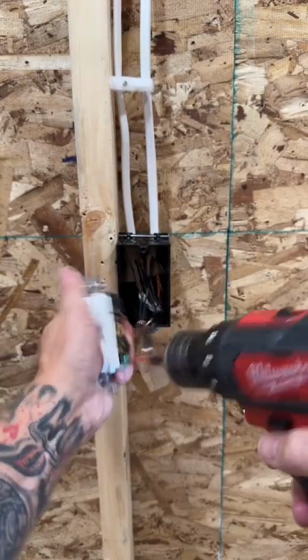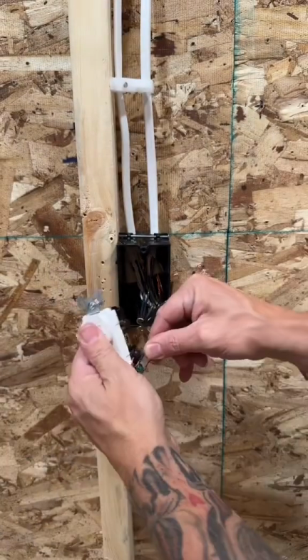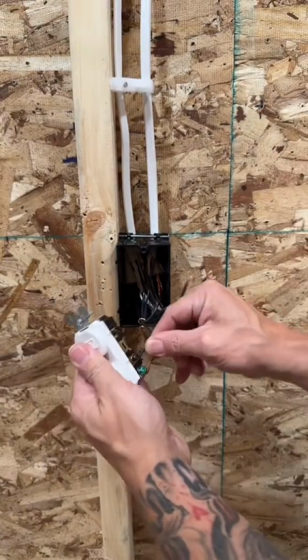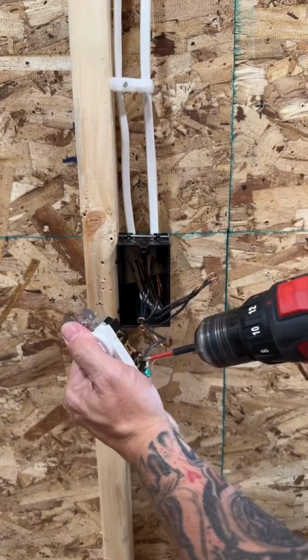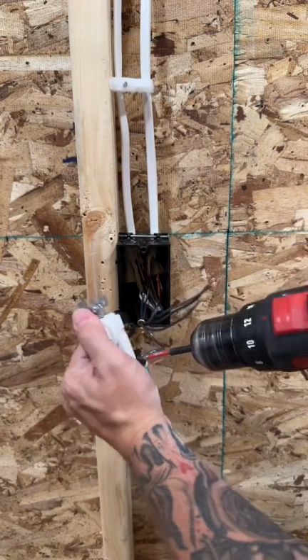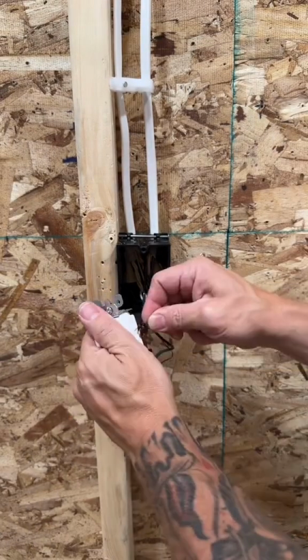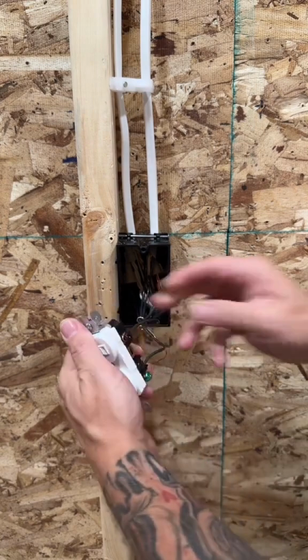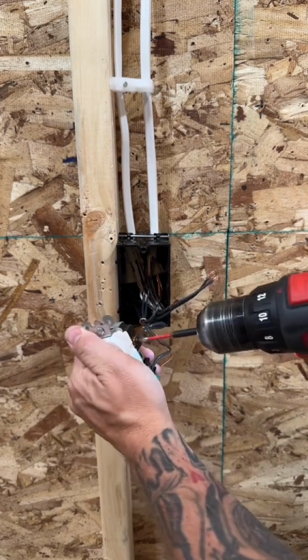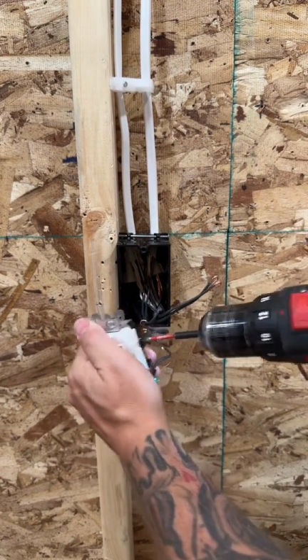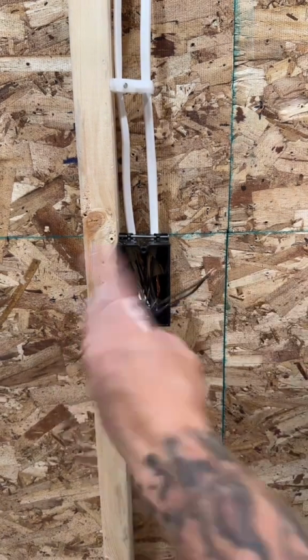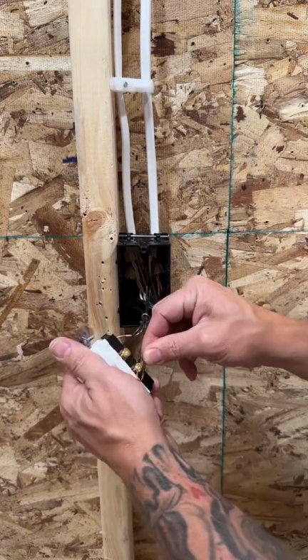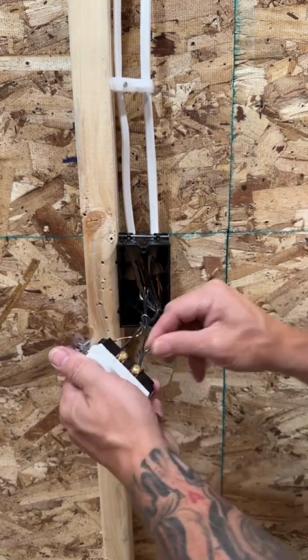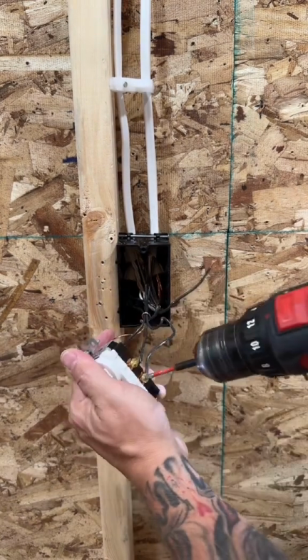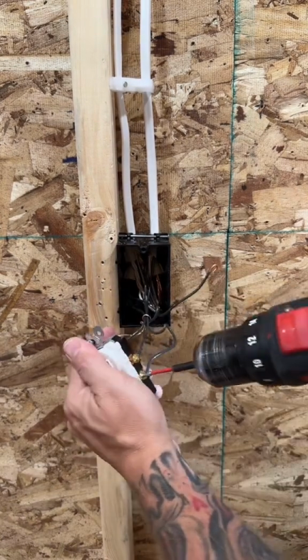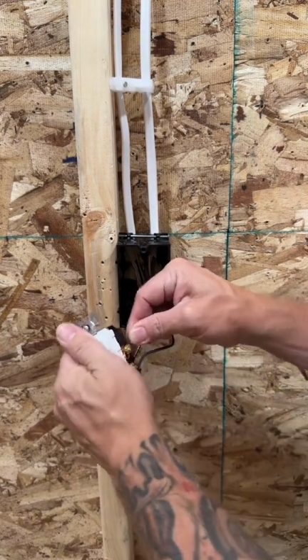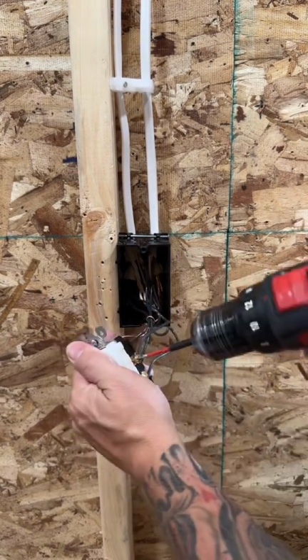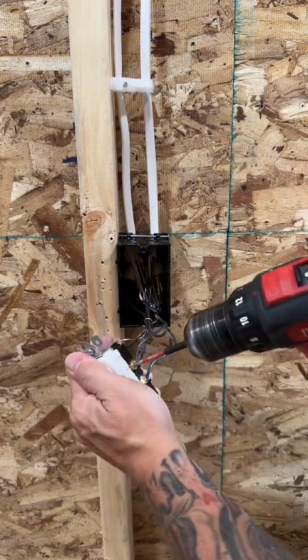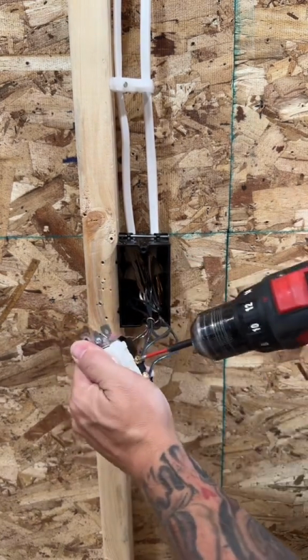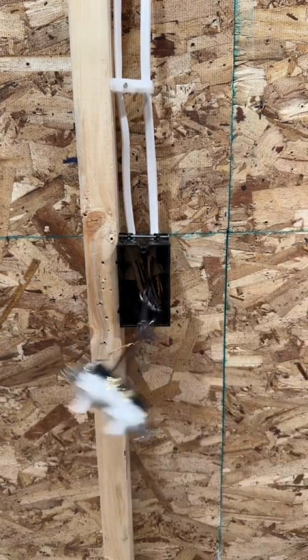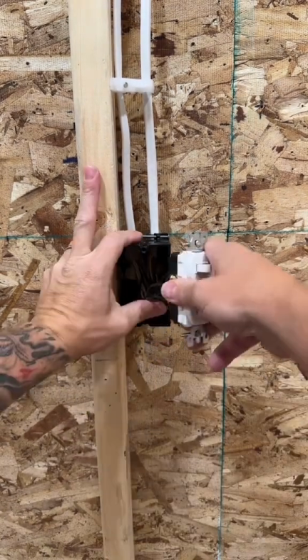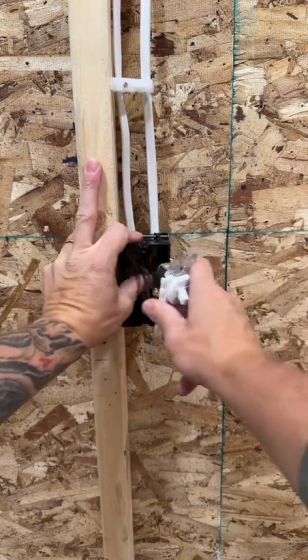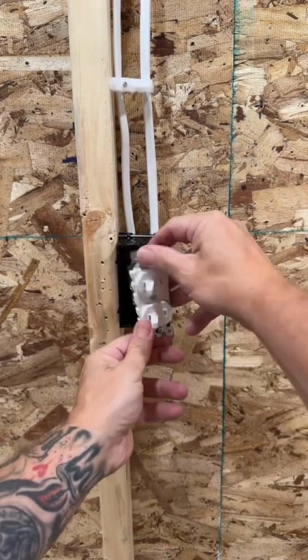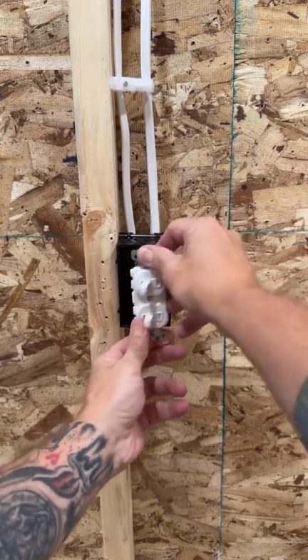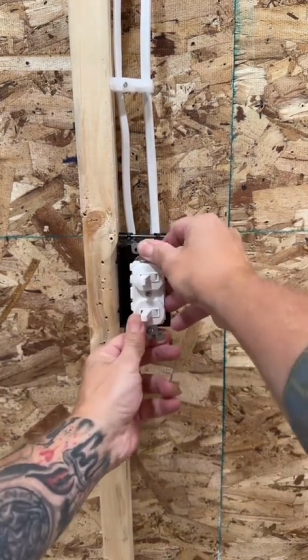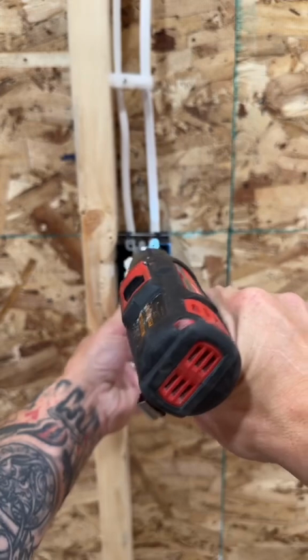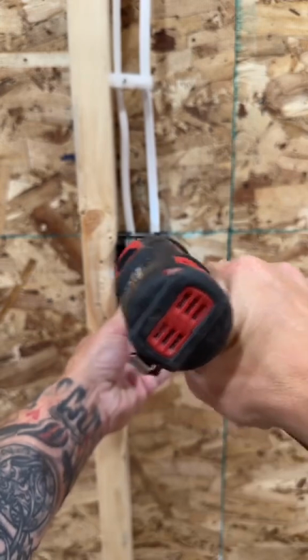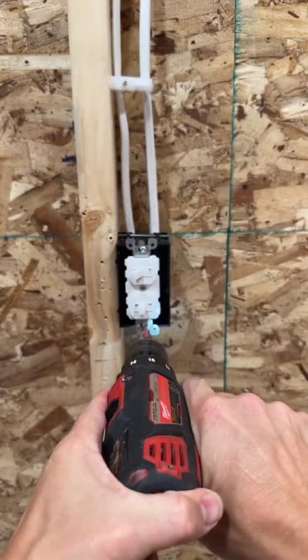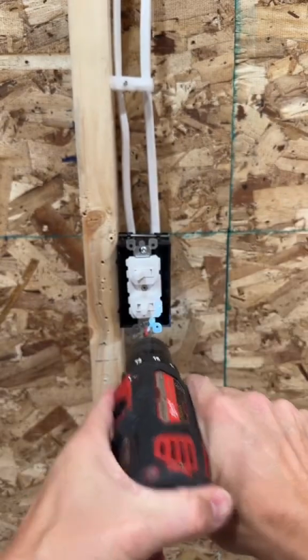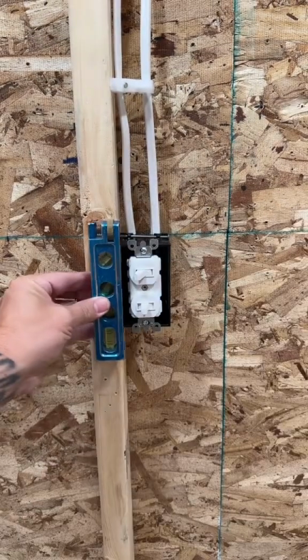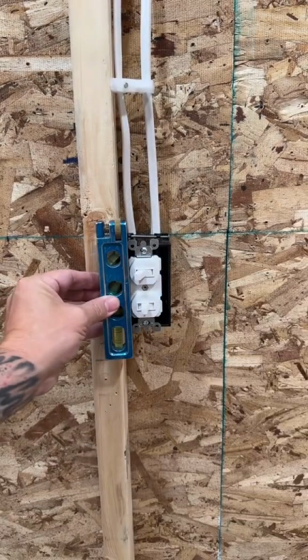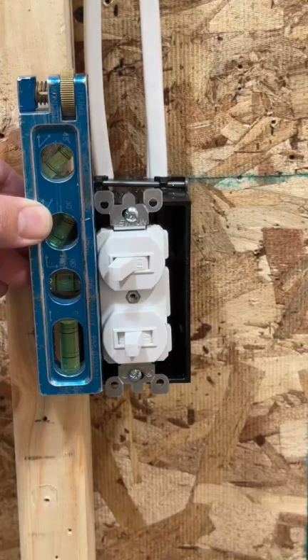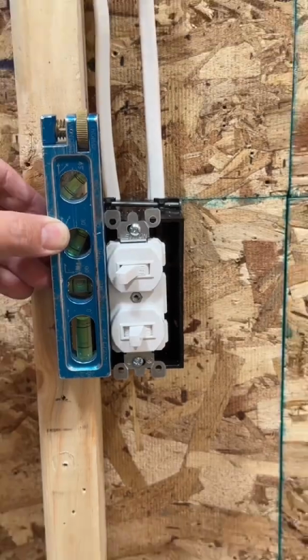When I trim out, I always start with my grounds. Then I hook those to the wires on that same side — and that's the hot. Slip it over 180 and hook up your switch legs to the gold terminals. Torque them down to spec and tuck your wires in back of the box. Cinch down those 6-32s.